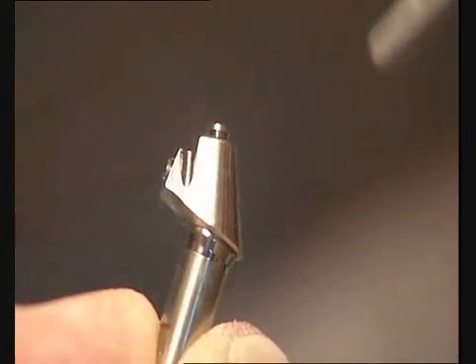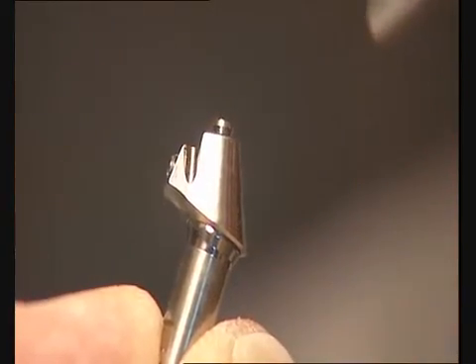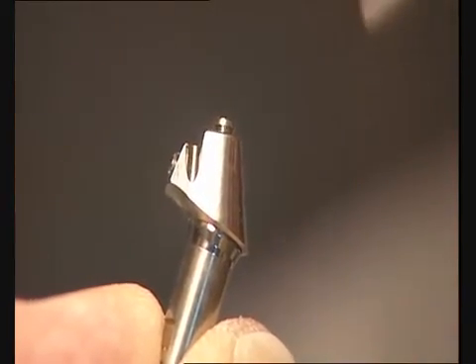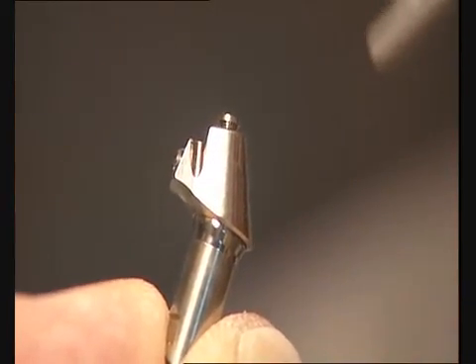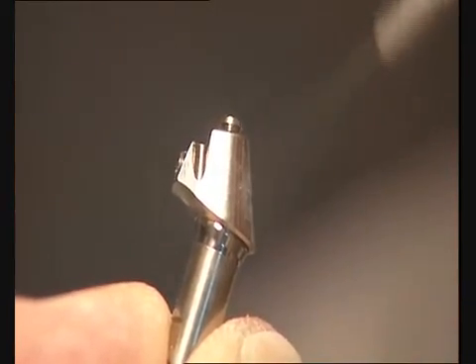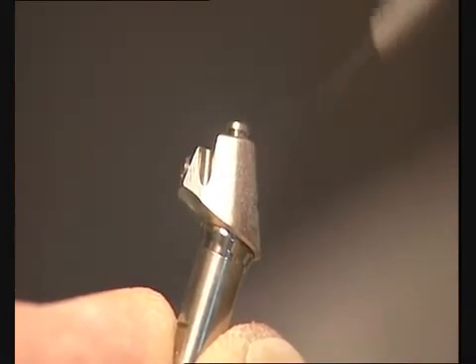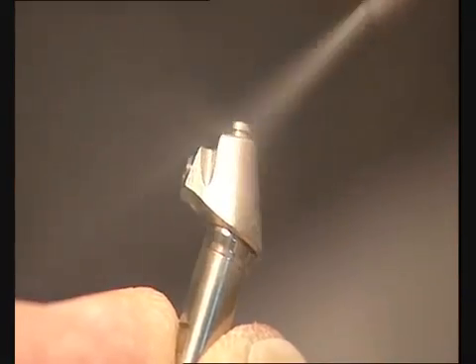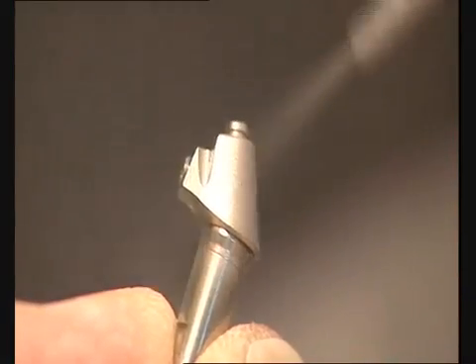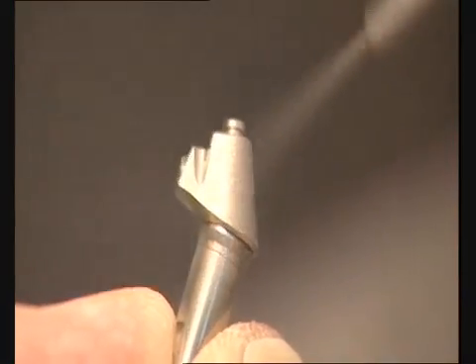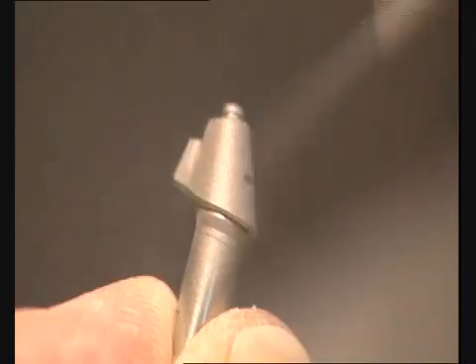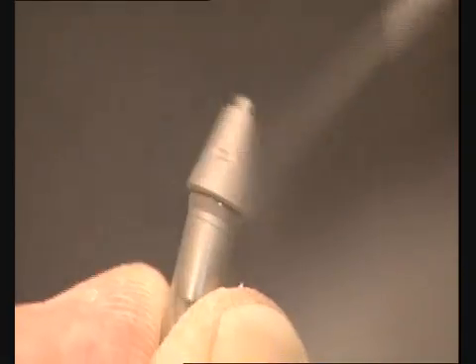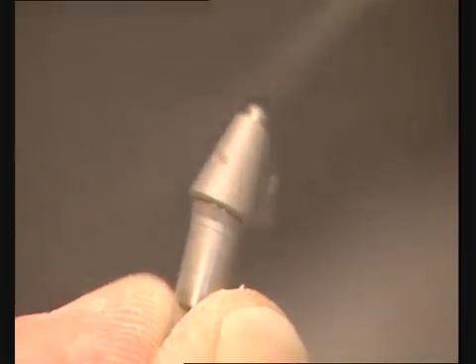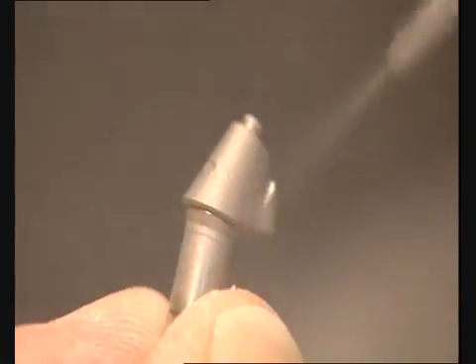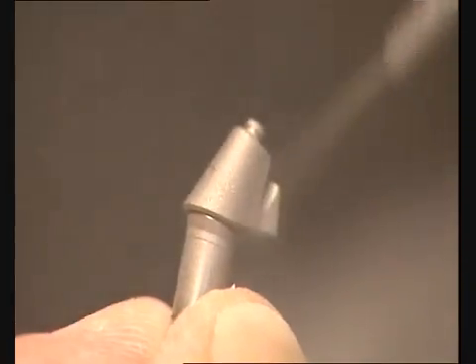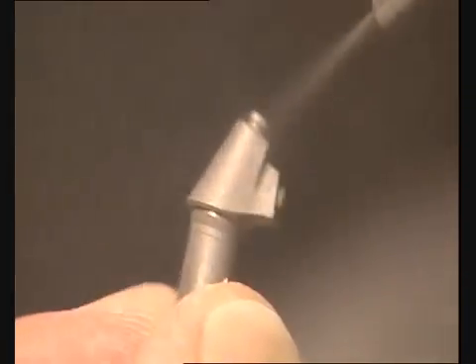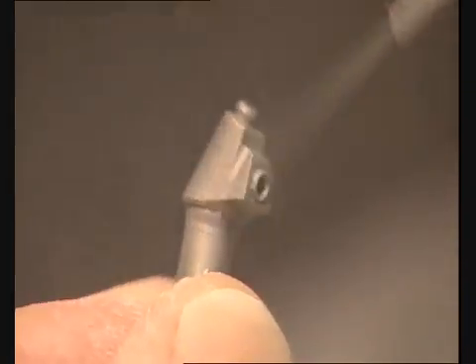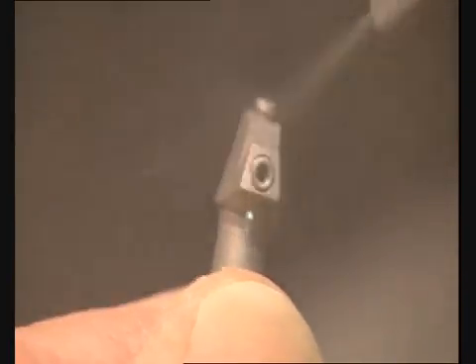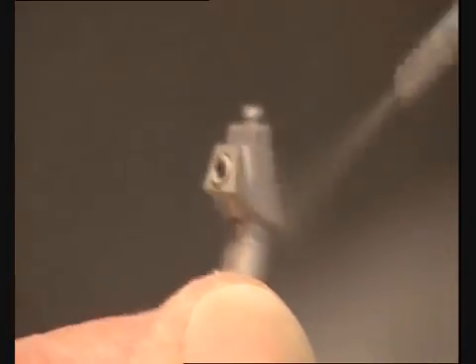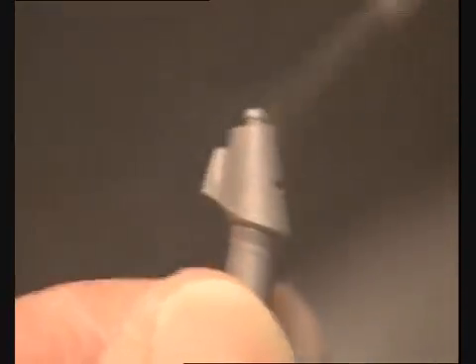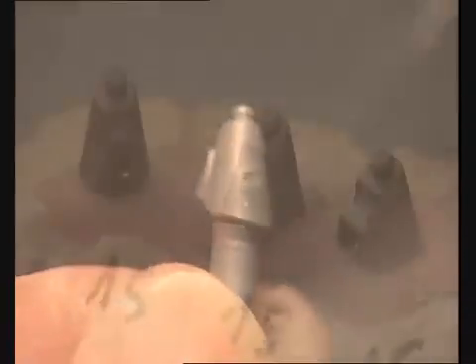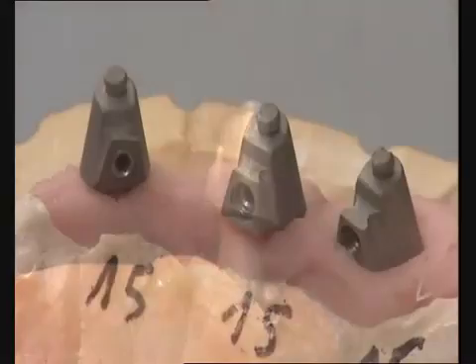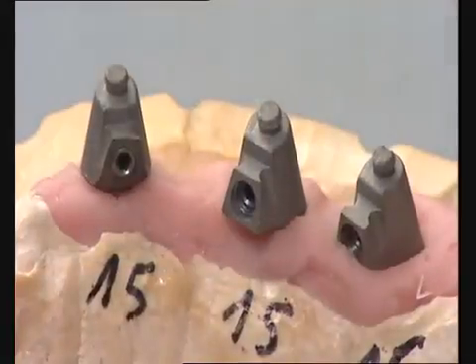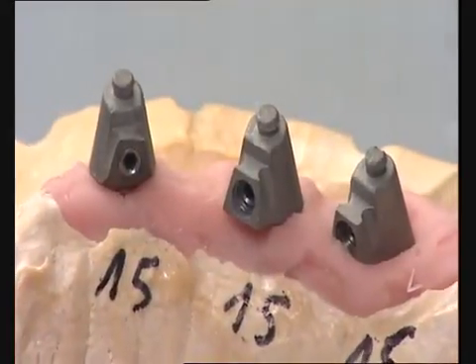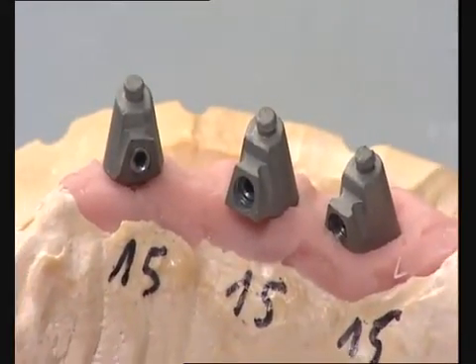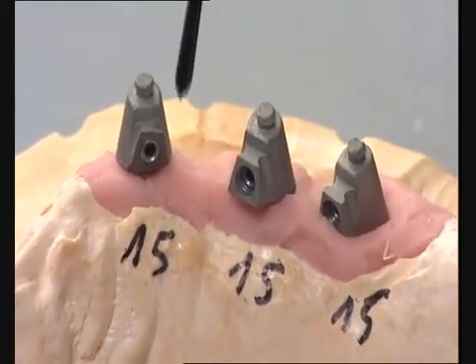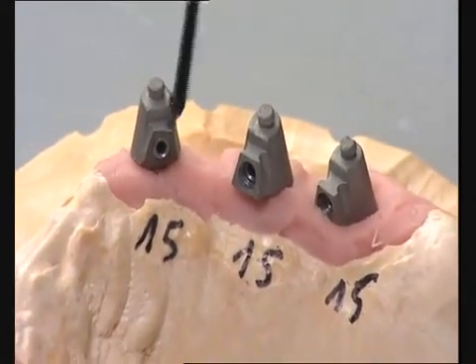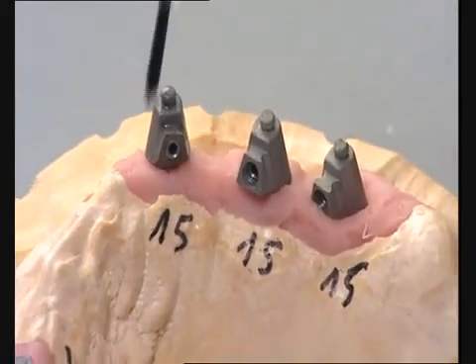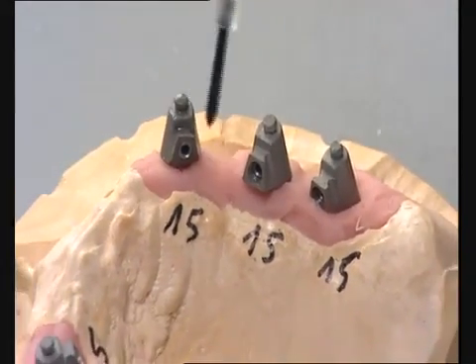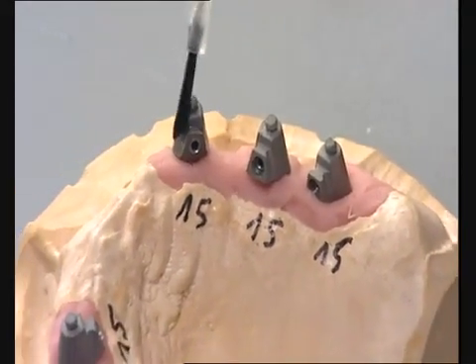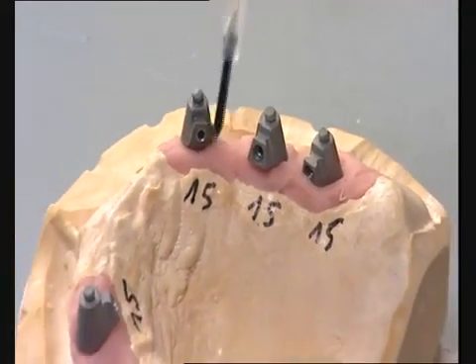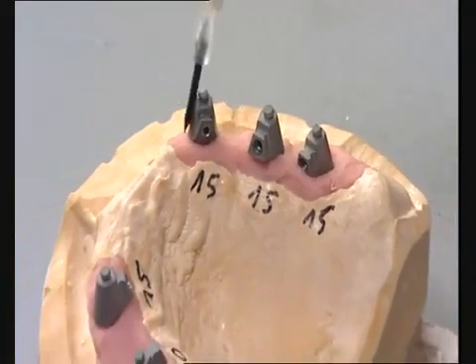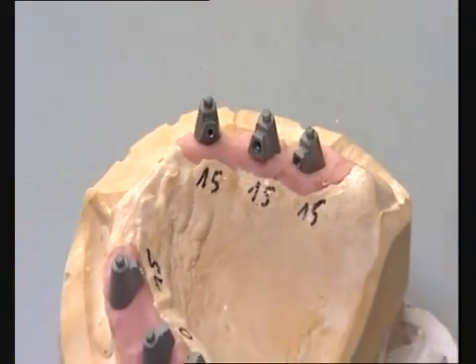The UV-E titanium copings are sandblasted with 110-micron aluminum oxide. Primer is then applied to the titanium copings and framework.